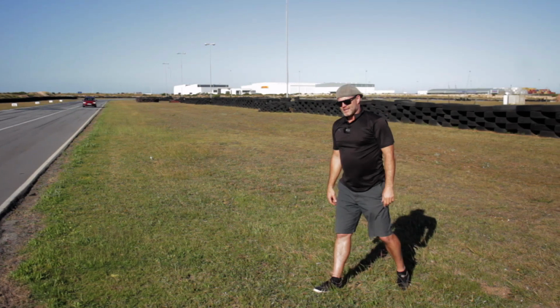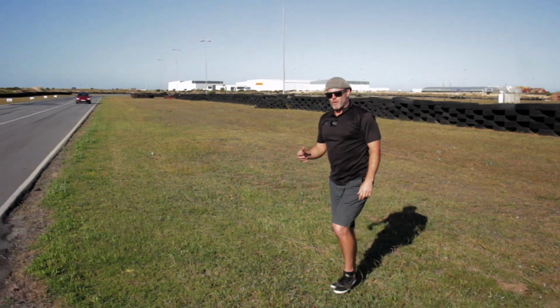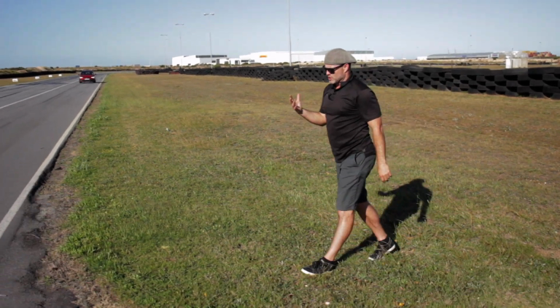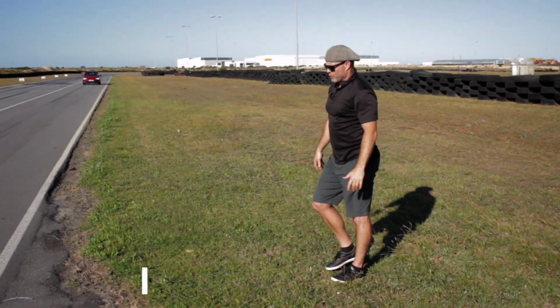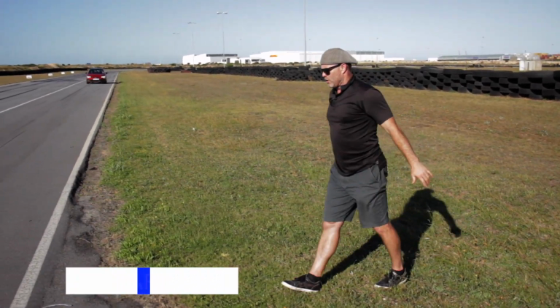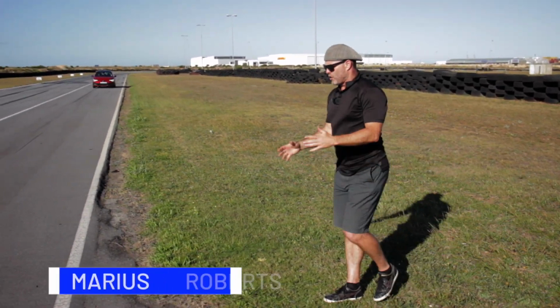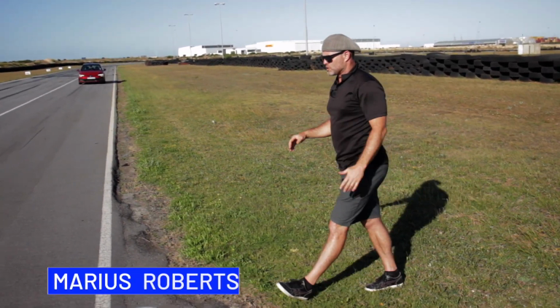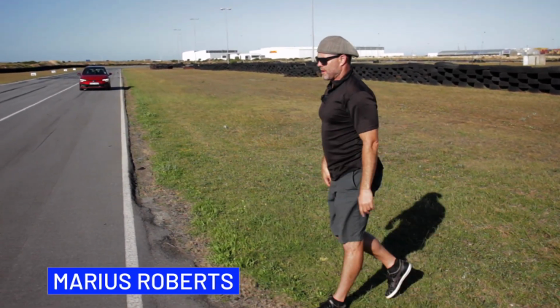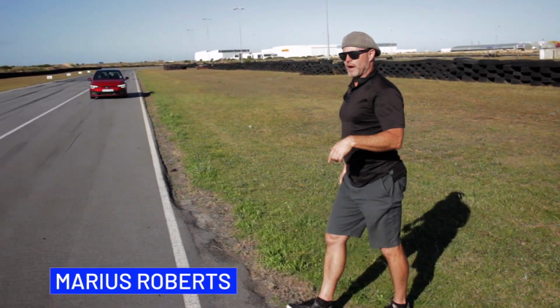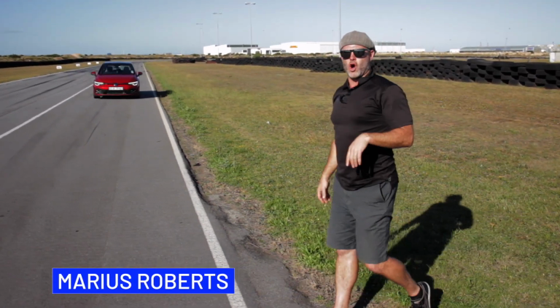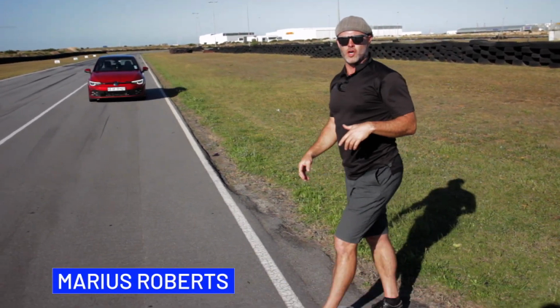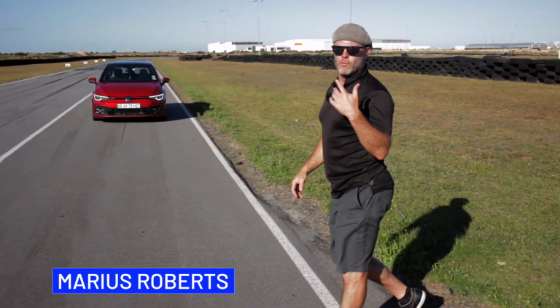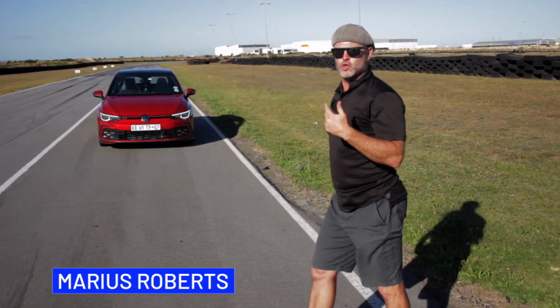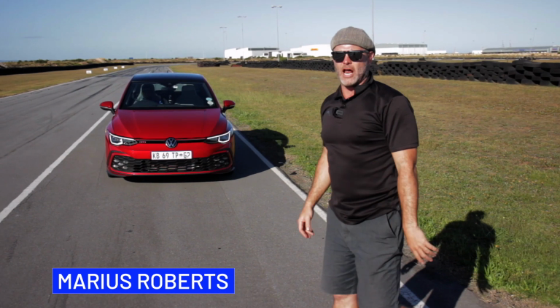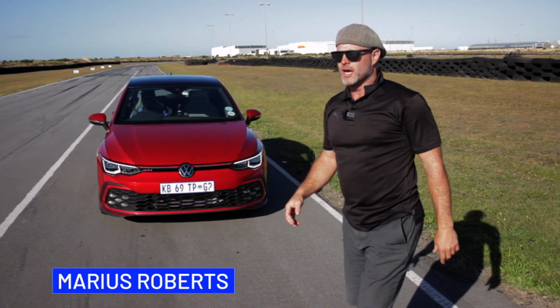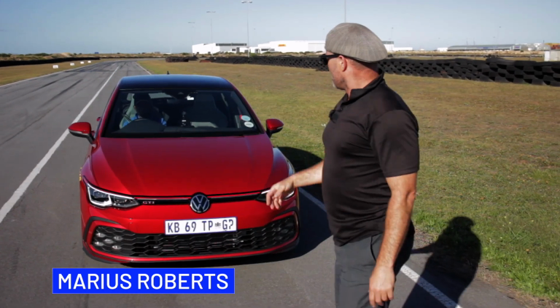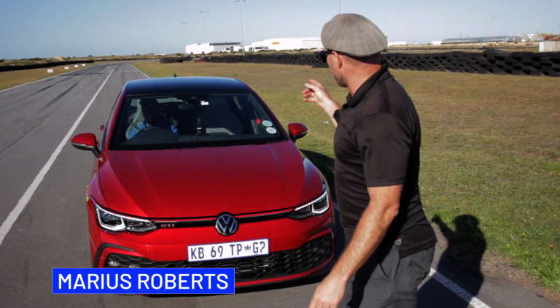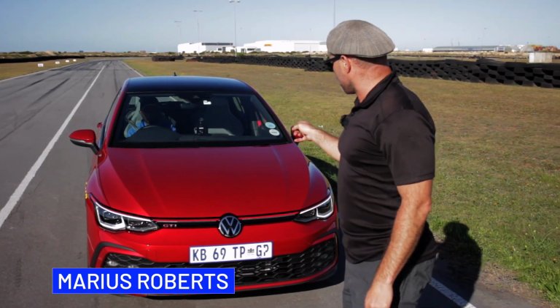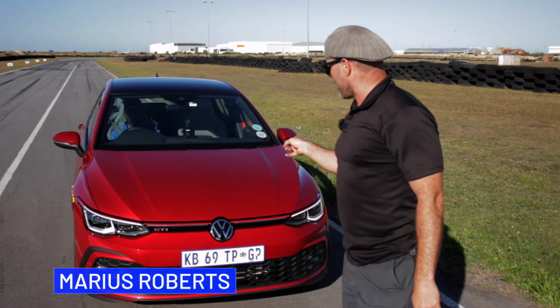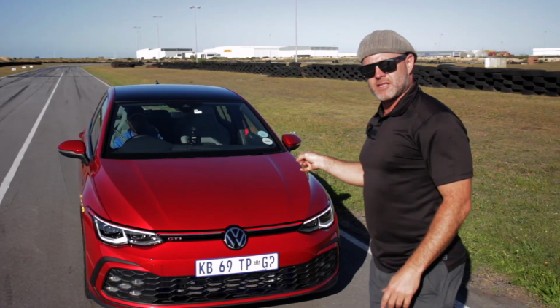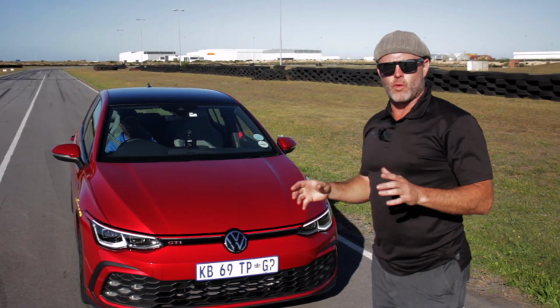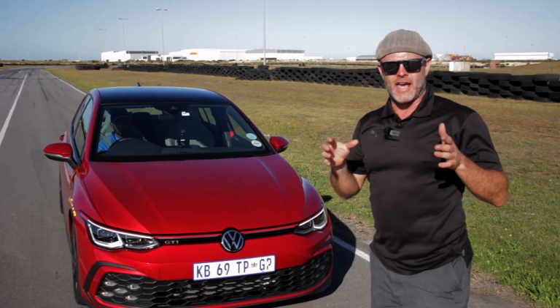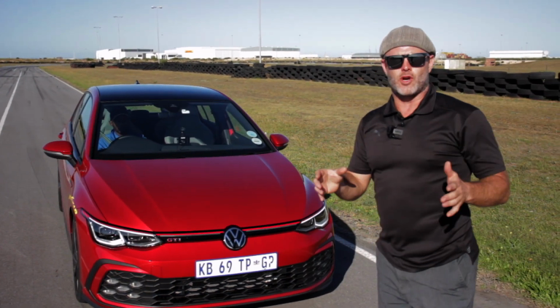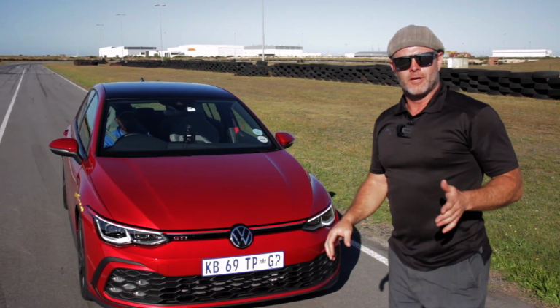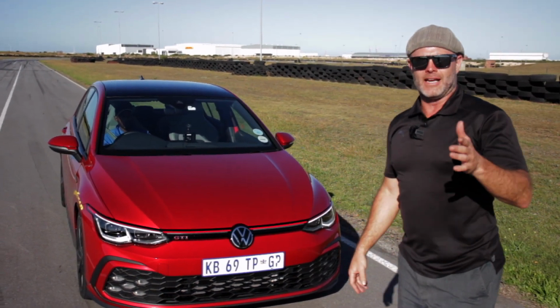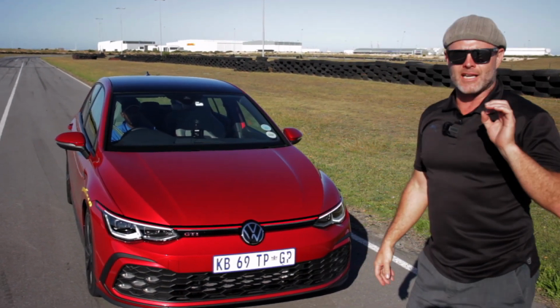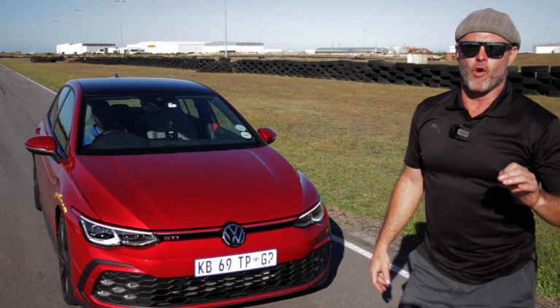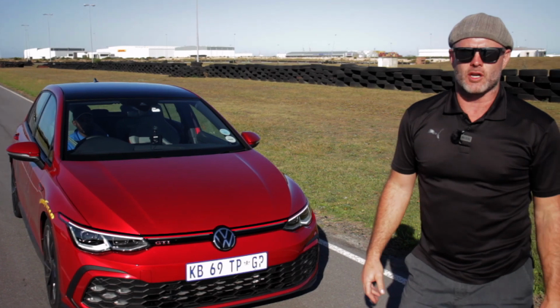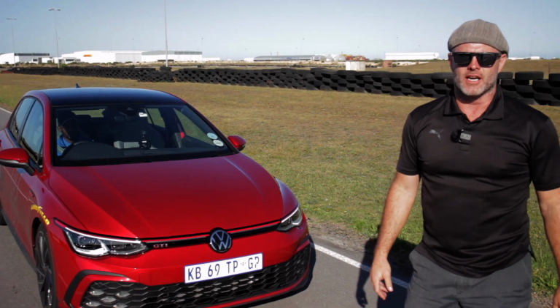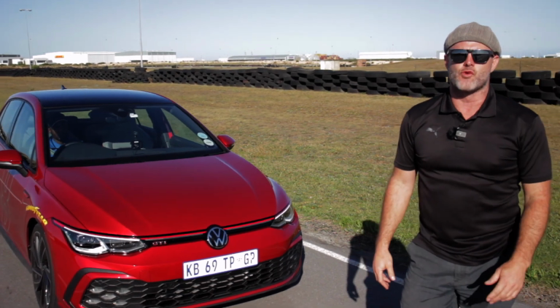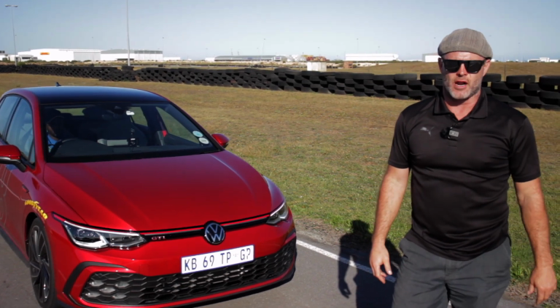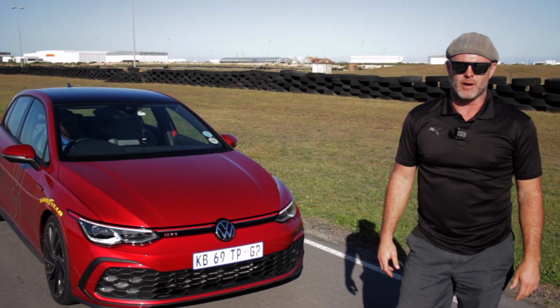As motorists, we really are far too concerned about how quickly our cars can go from nought to 100, when we should be worried about how quickly they can stop. Luckily, that is performance that Goodyear is really serious about.